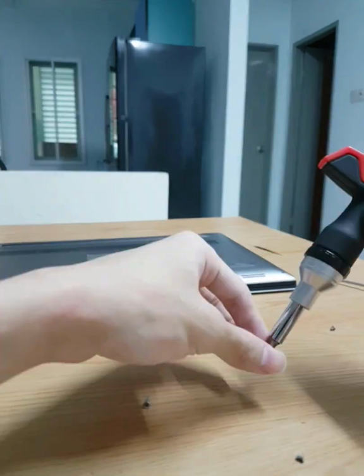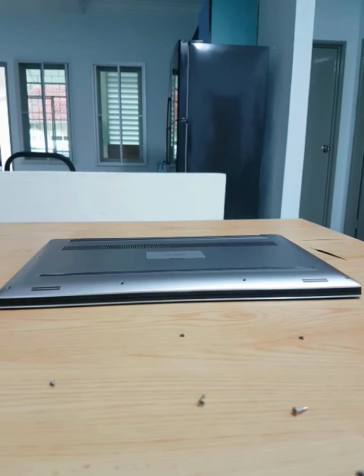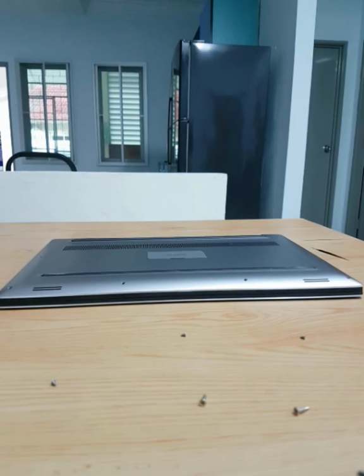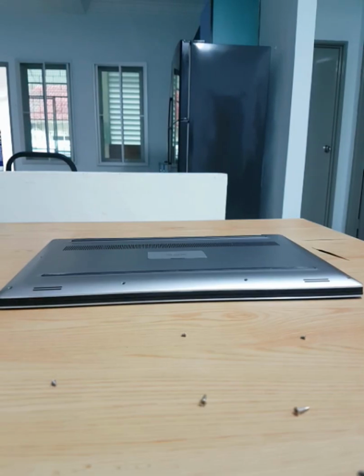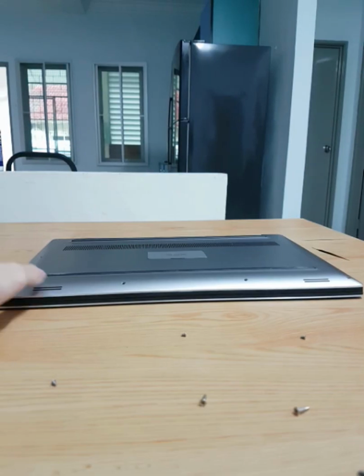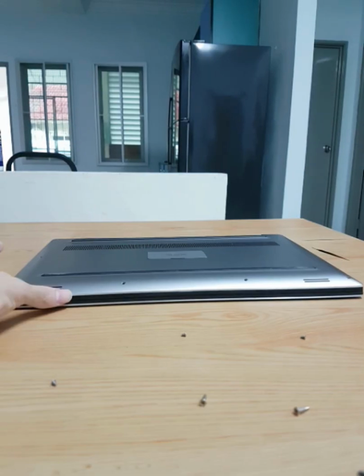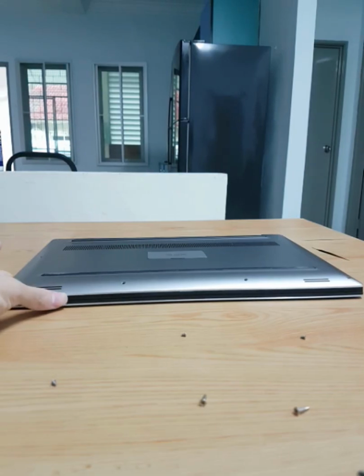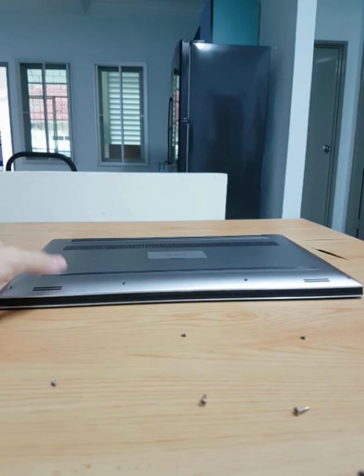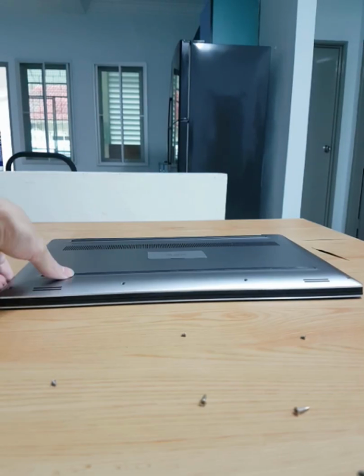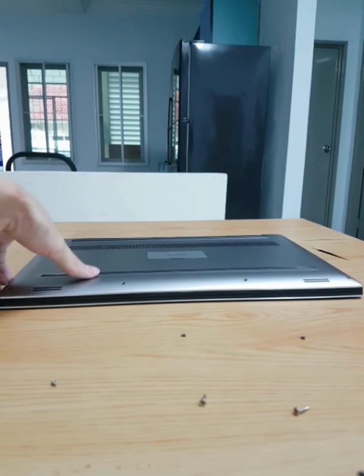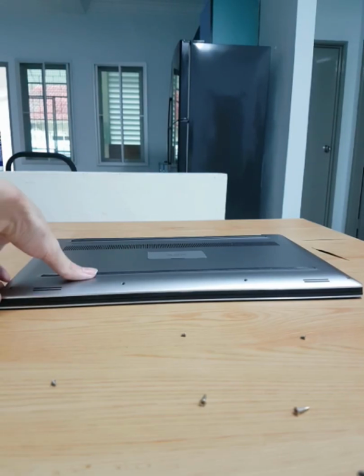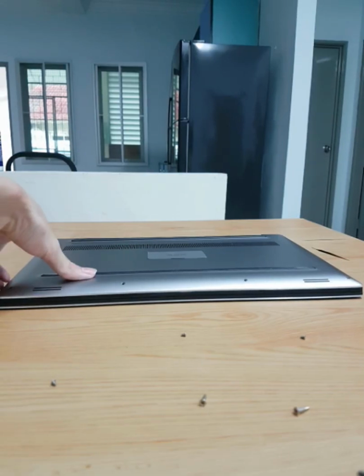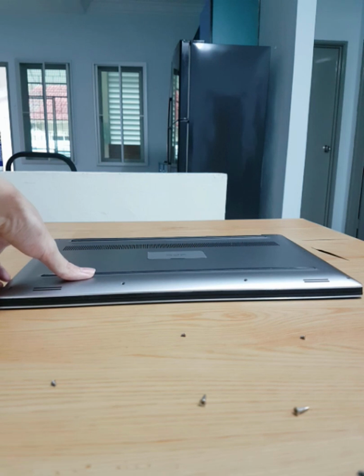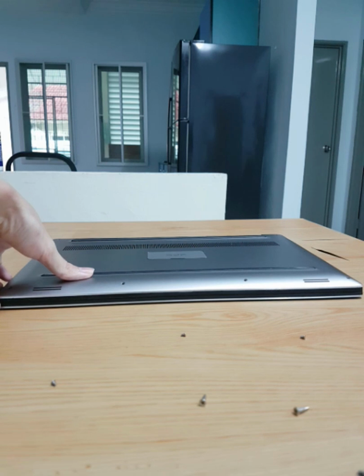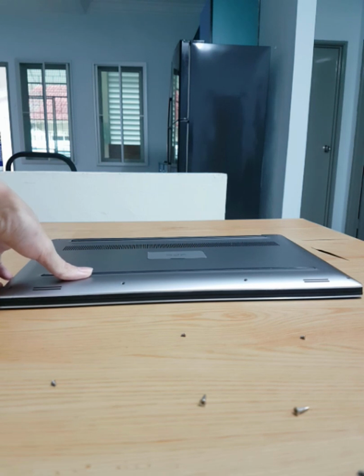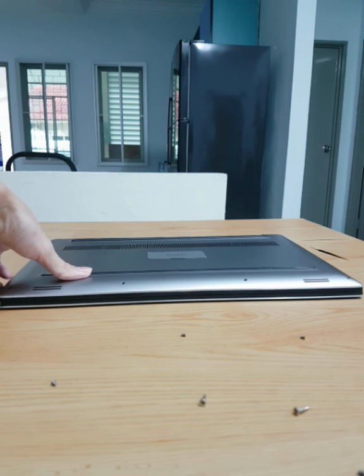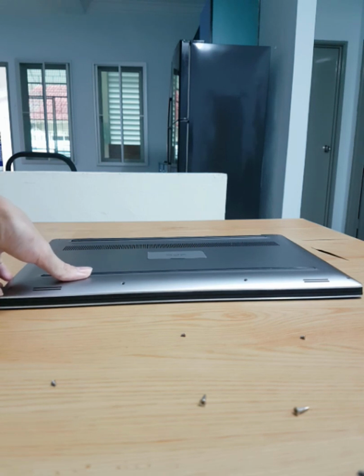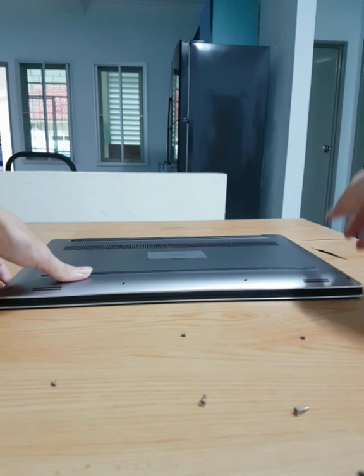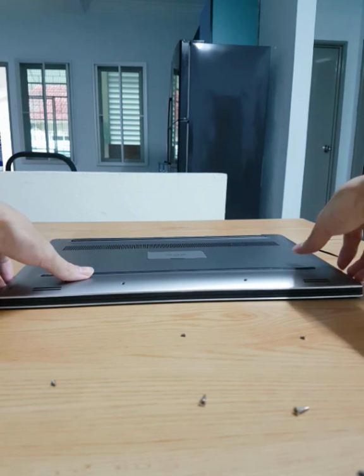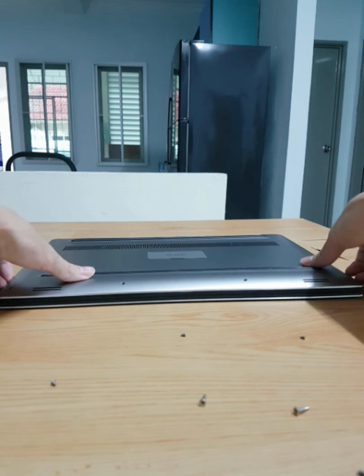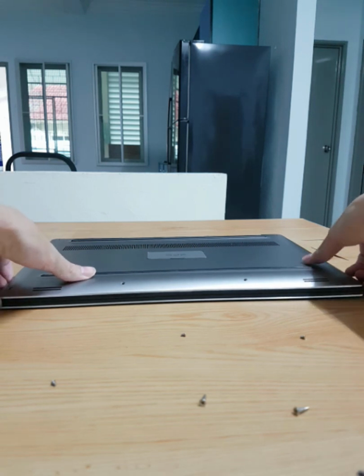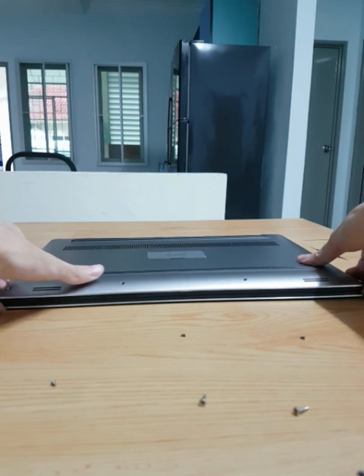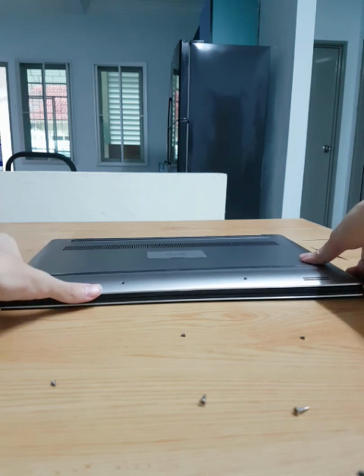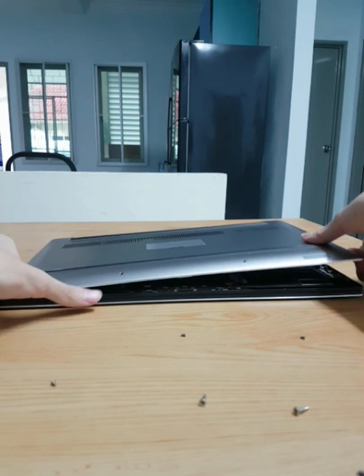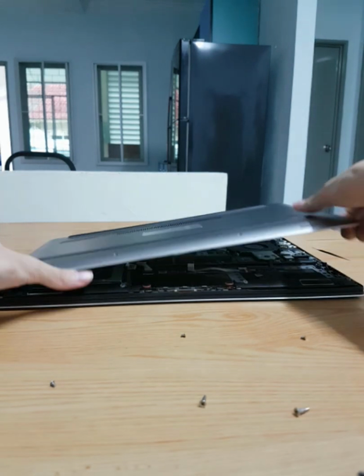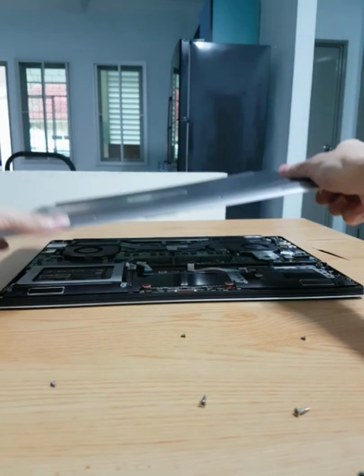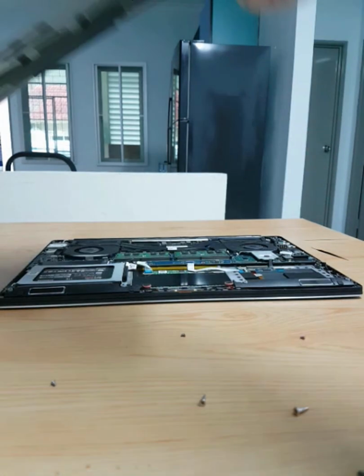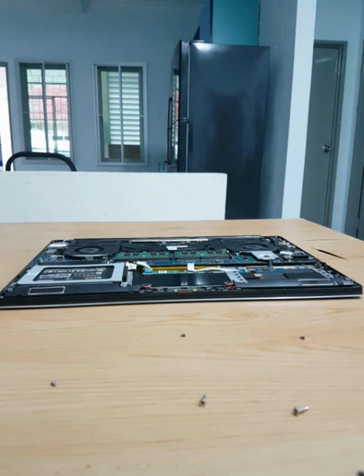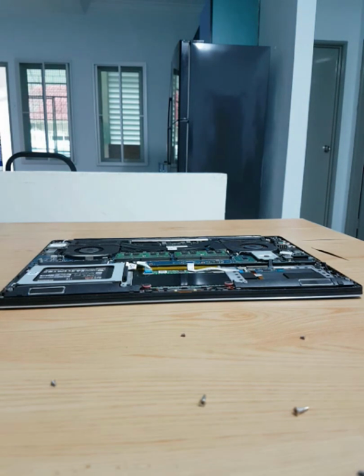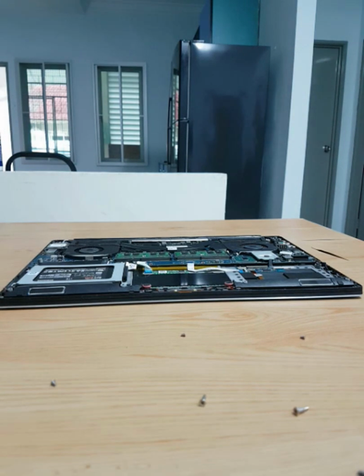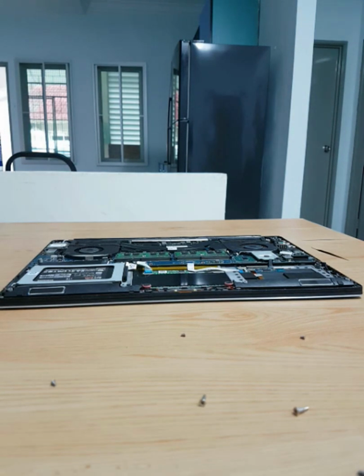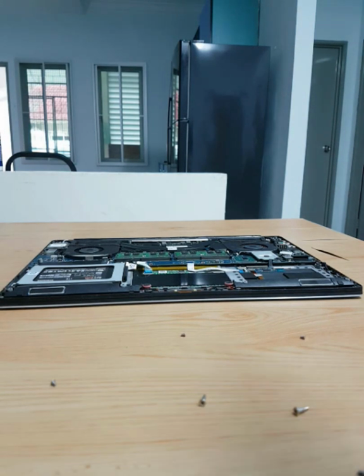Now you need to carefully remove the back panel. Use a card or something to carefully pry it open. If you force it, you would break something just like mine. For now, I don't need to pry it anymore.